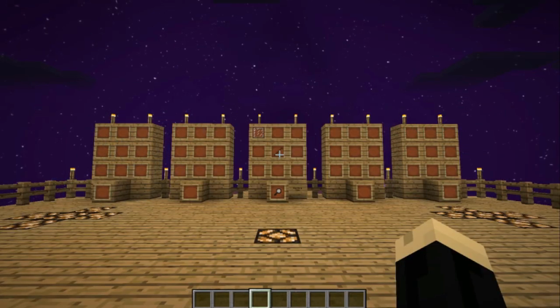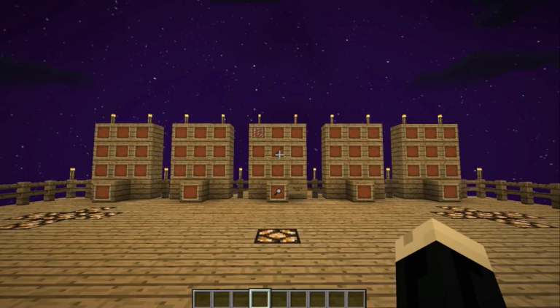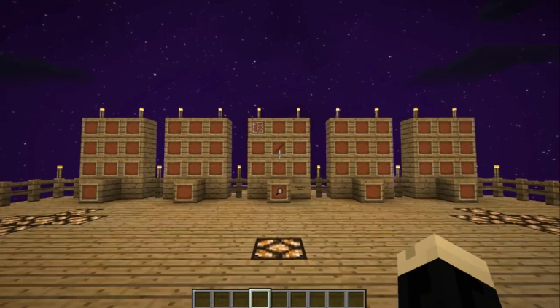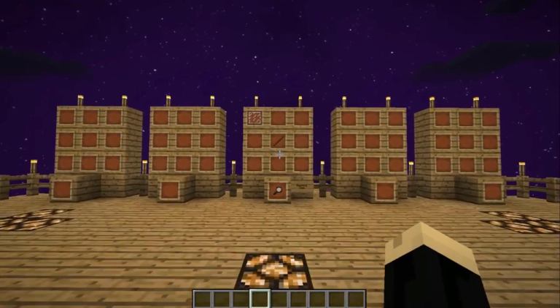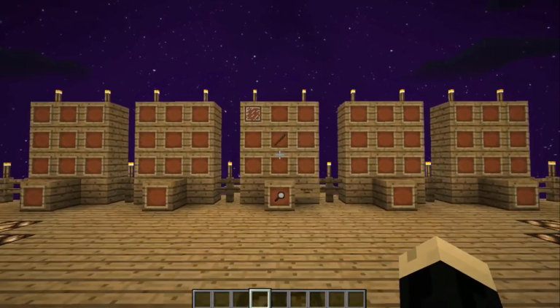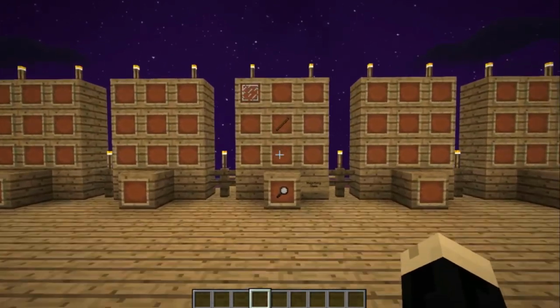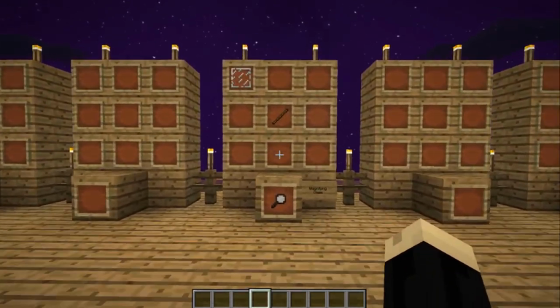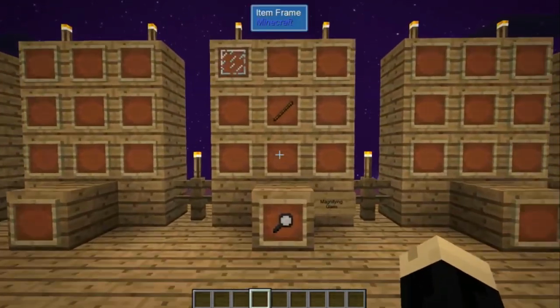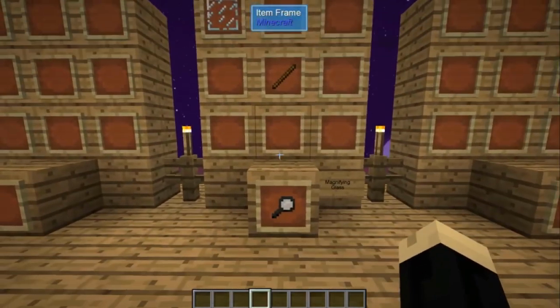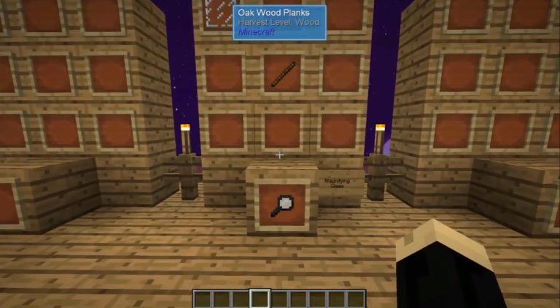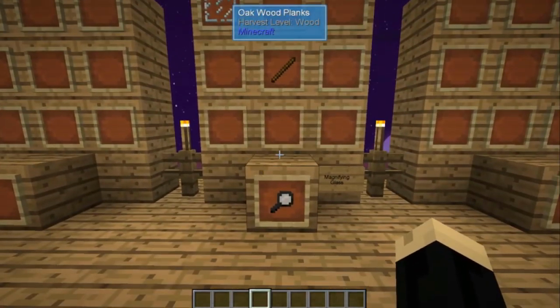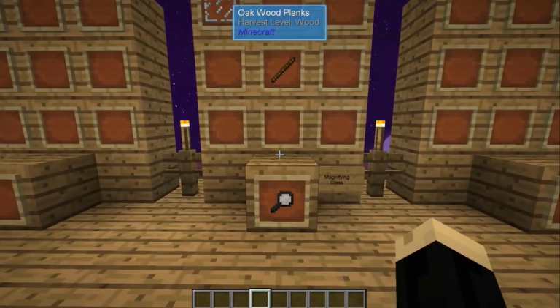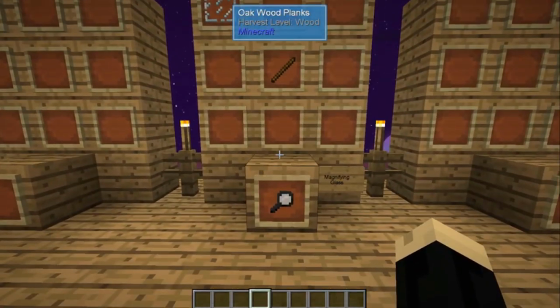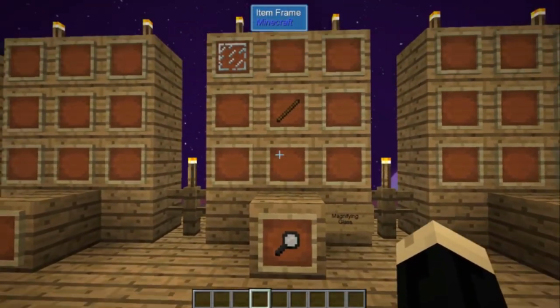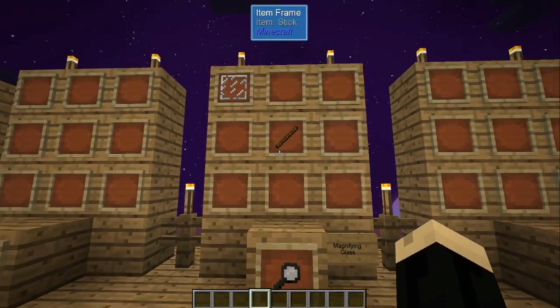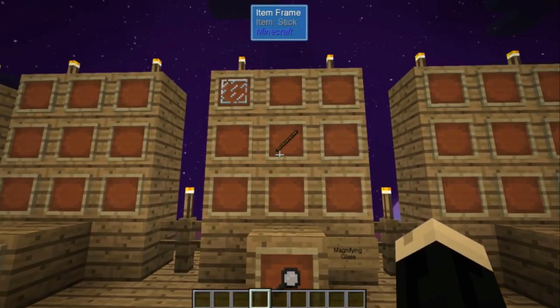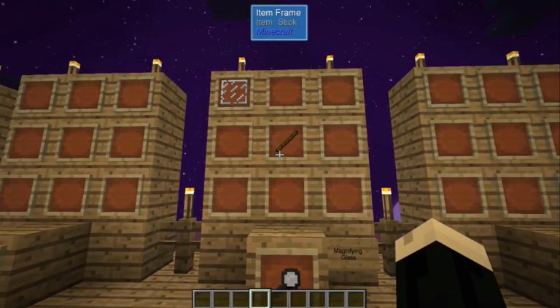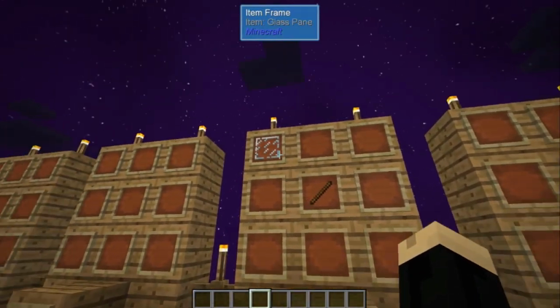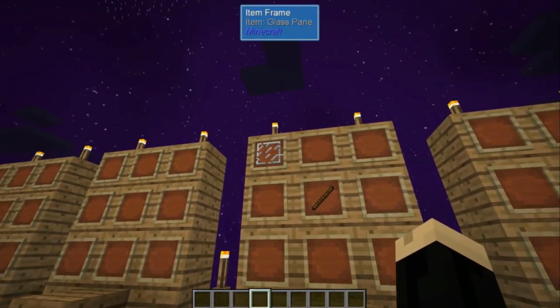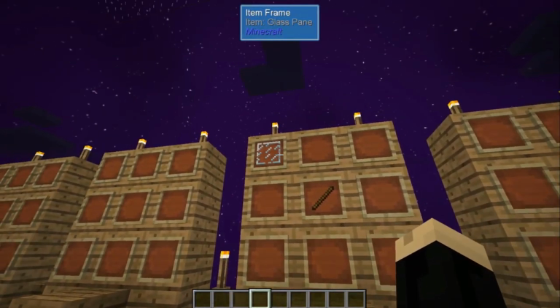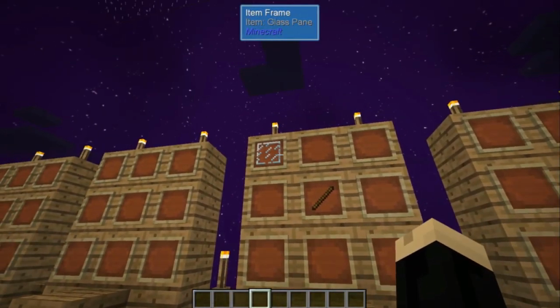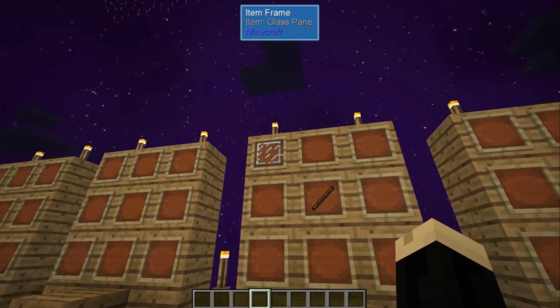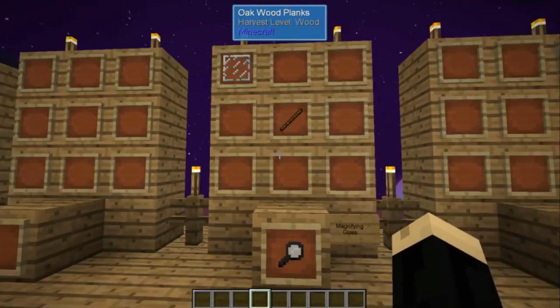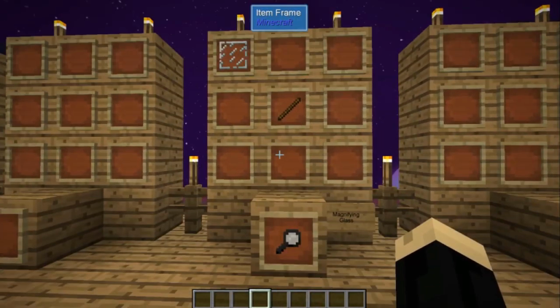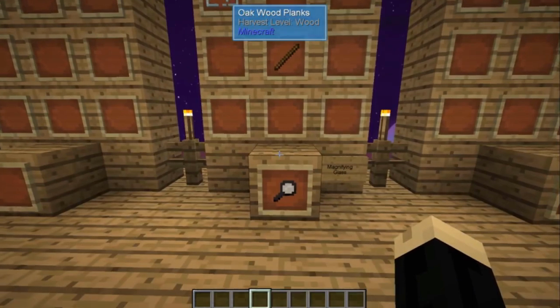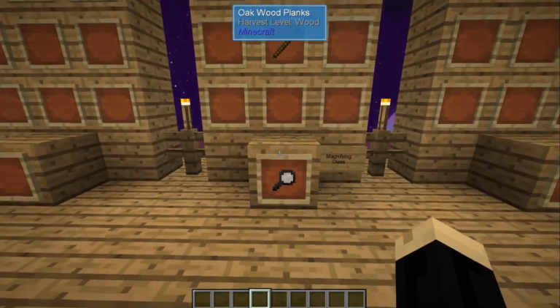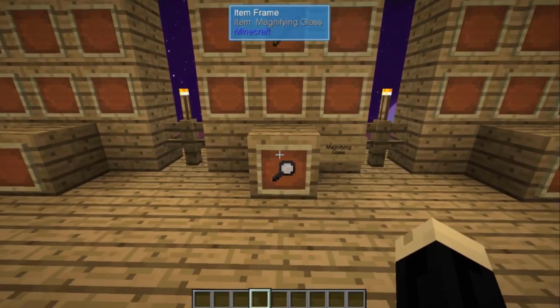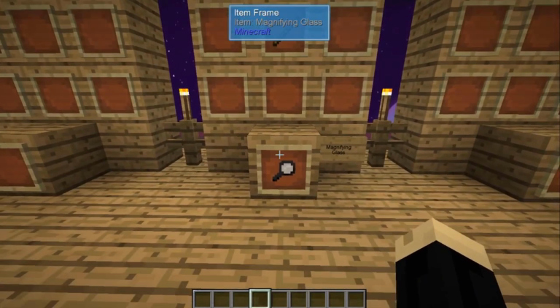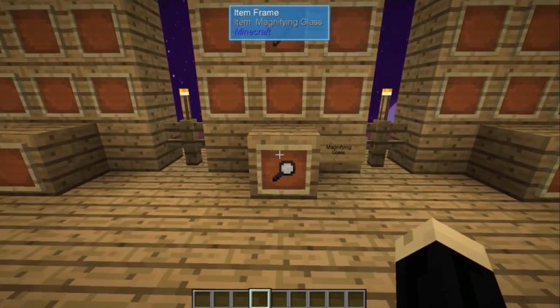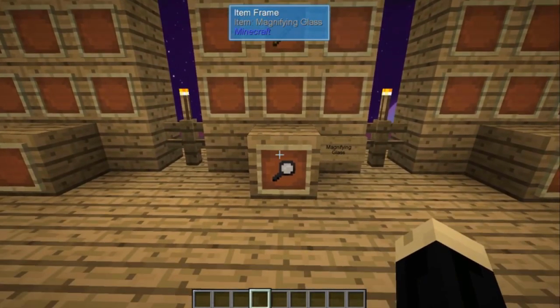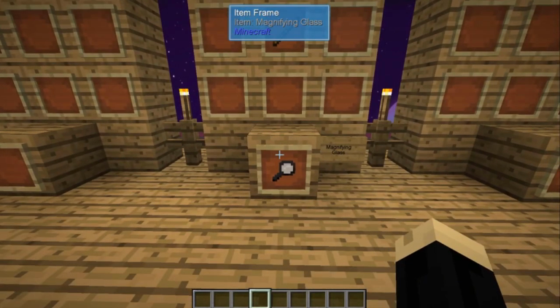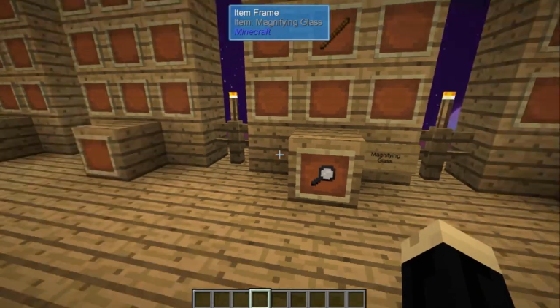So the magnifying glass itself is very easy to make. All you need is a stick and a glass pane — that's going to give you a magnifying glass.